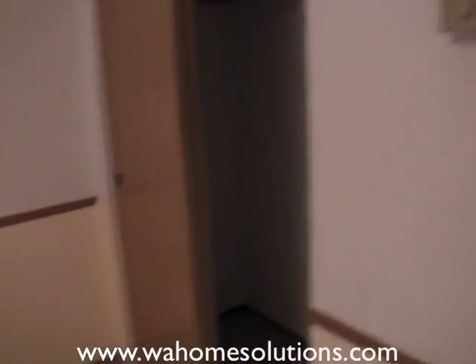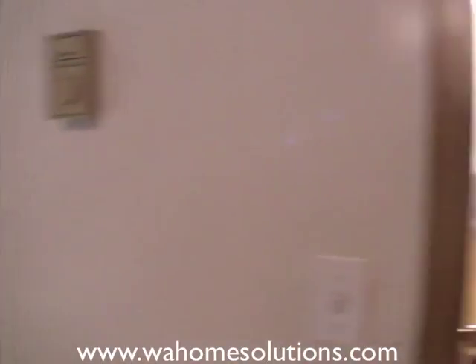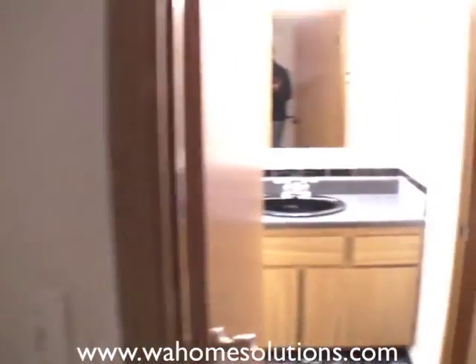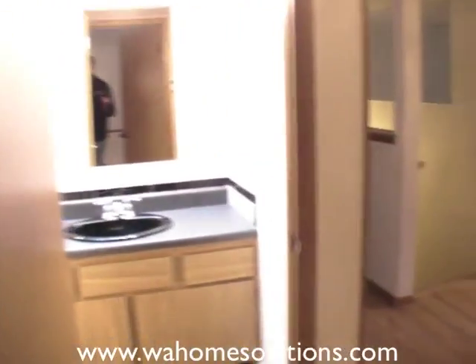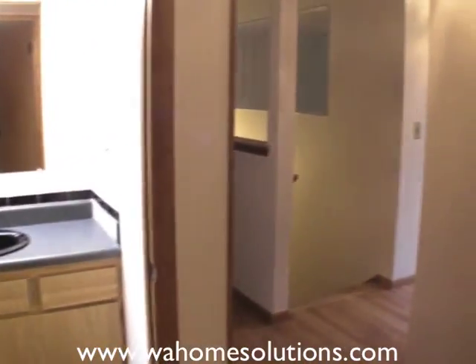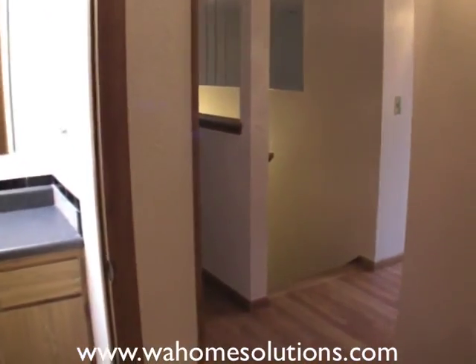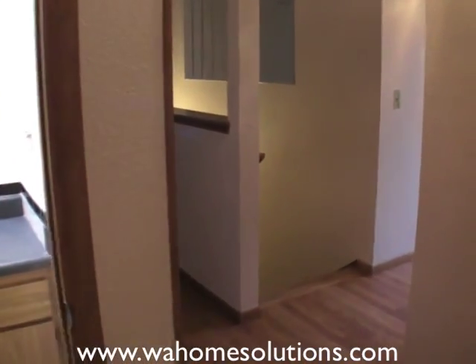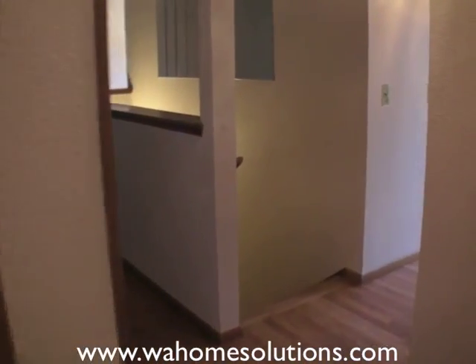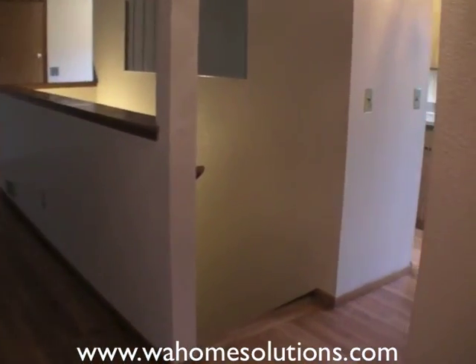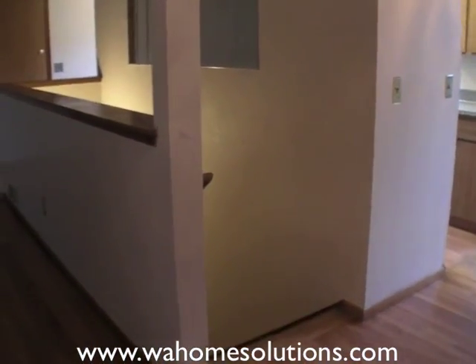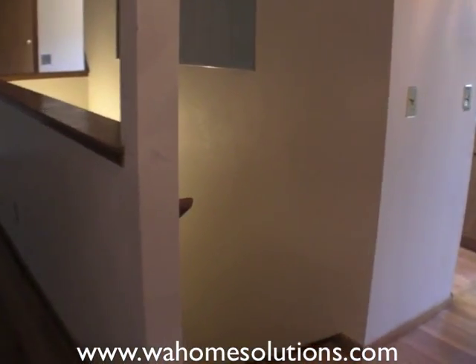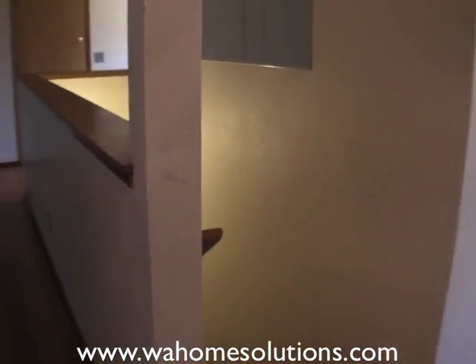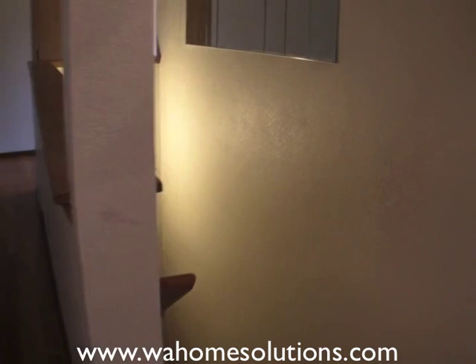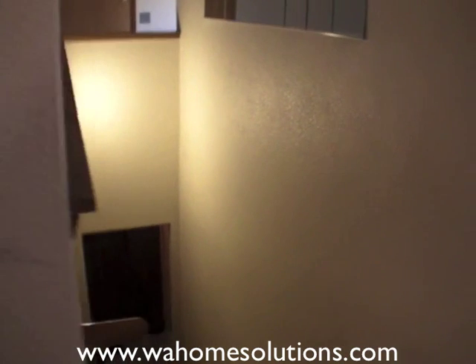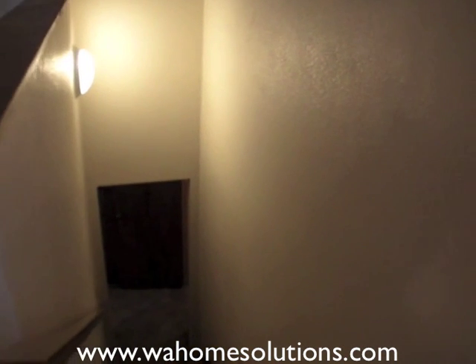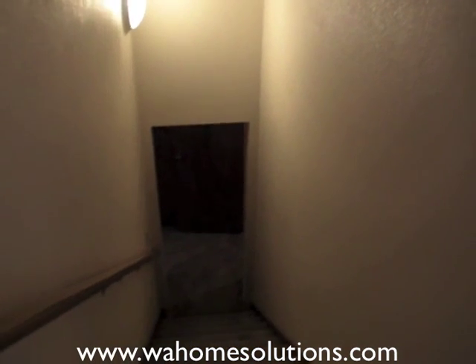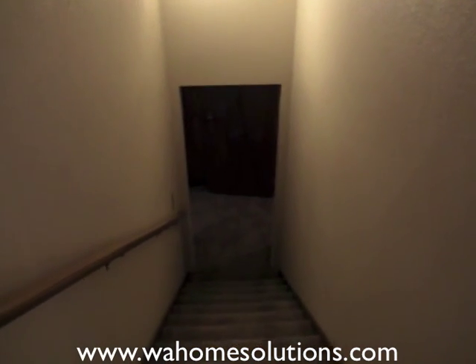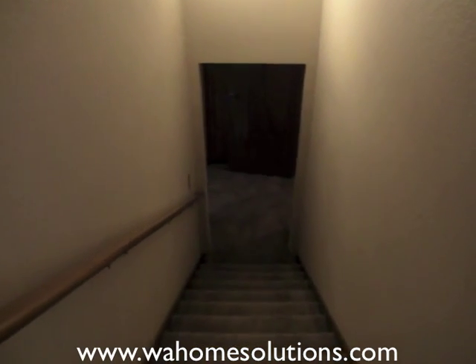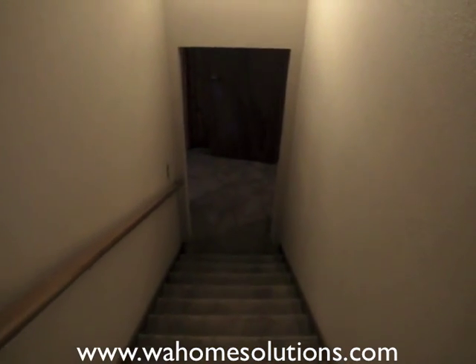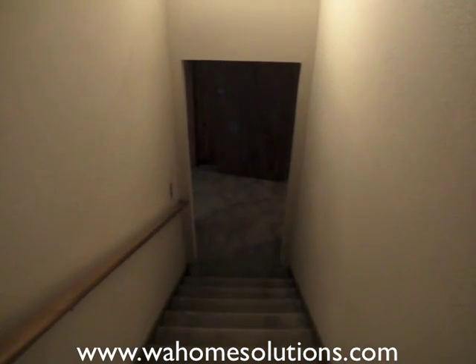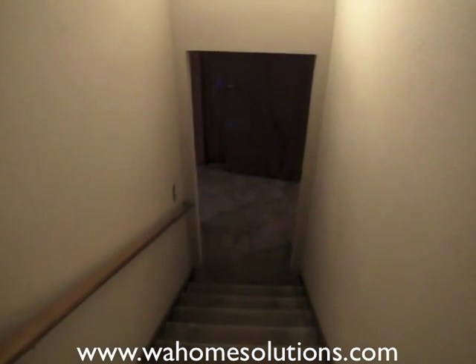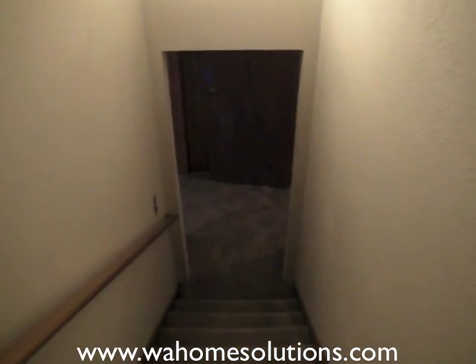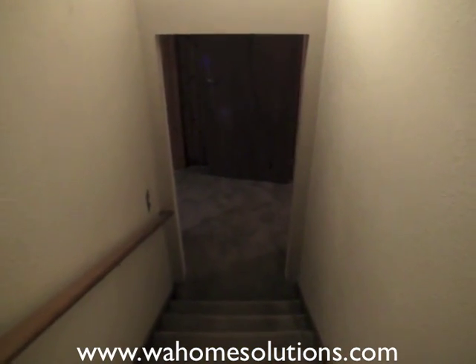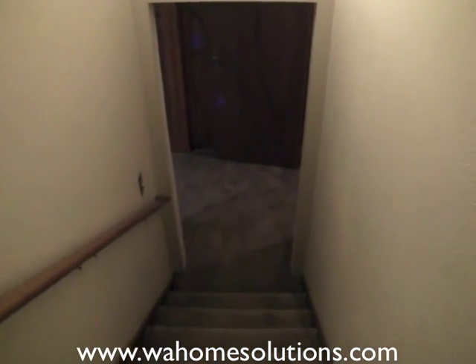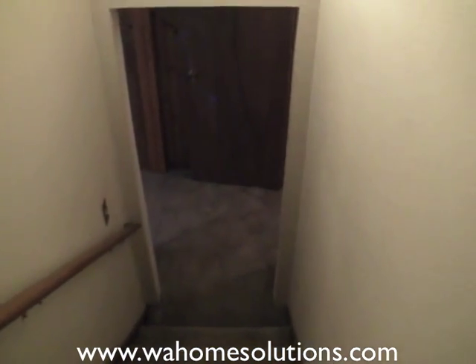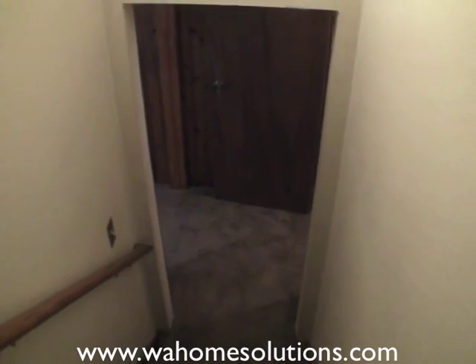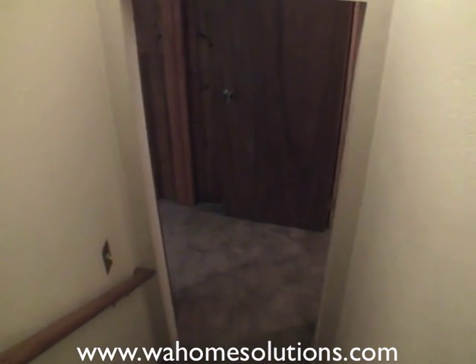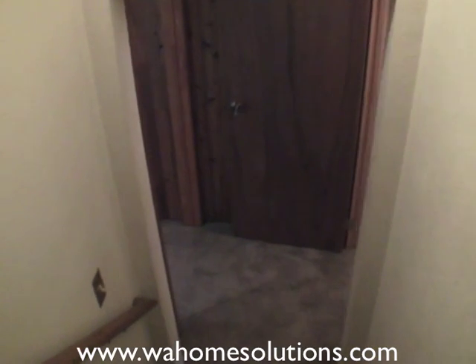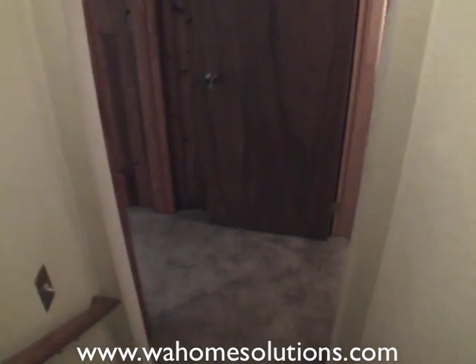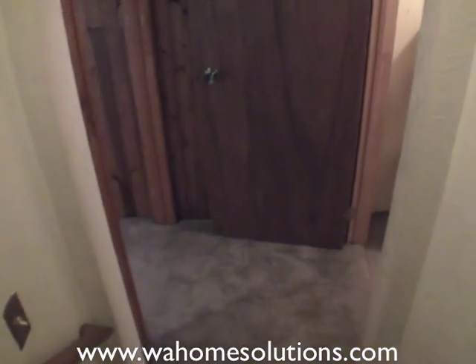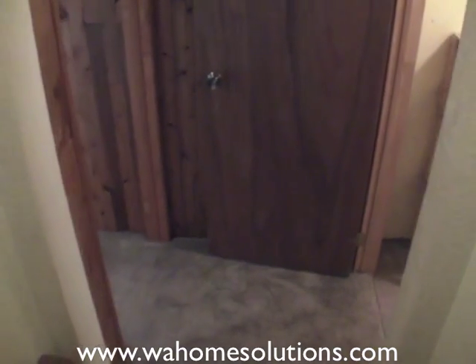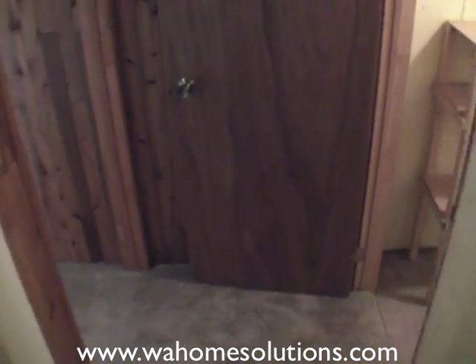This house is very conveniently located to shopping and freeways. It's about five minutes to drive from the house all the way to Highway 512 — you get to skip all that traffic down Meridian.